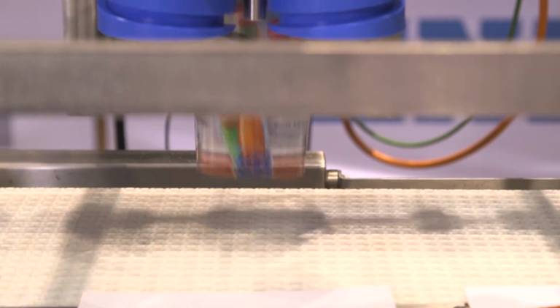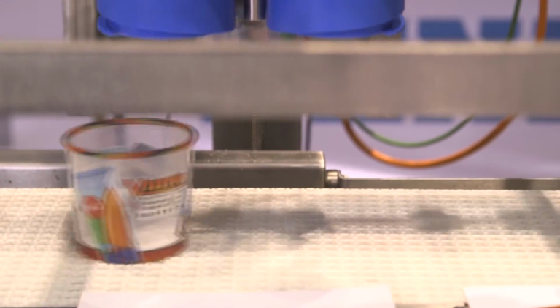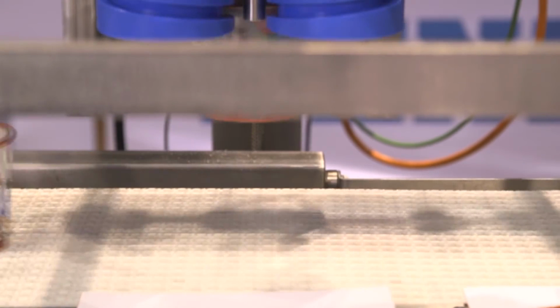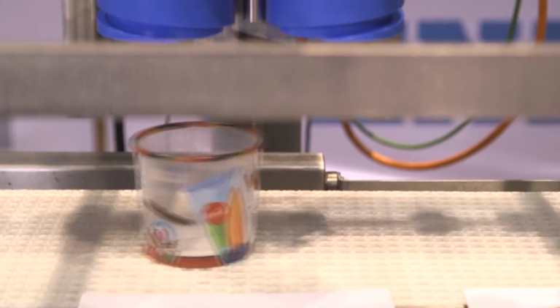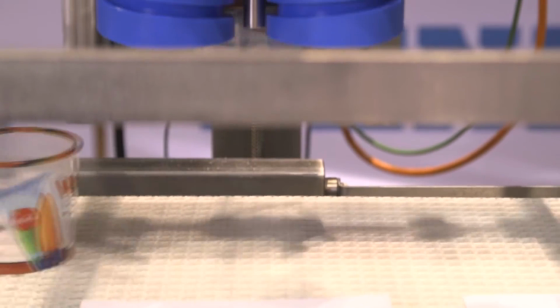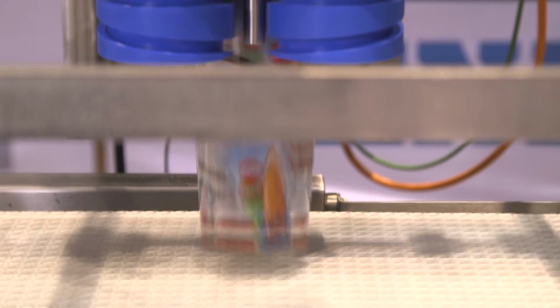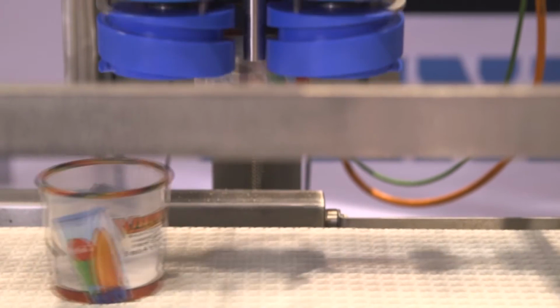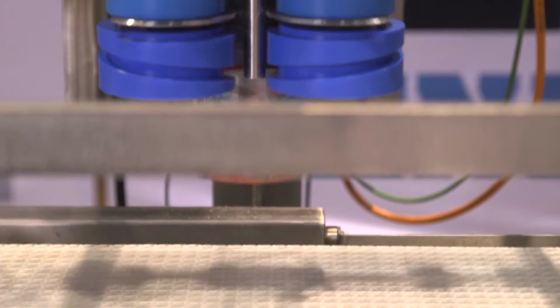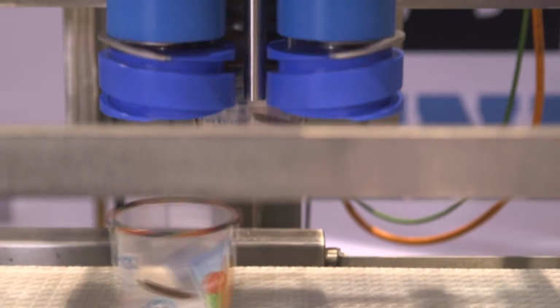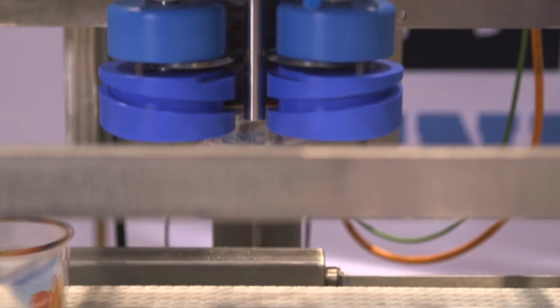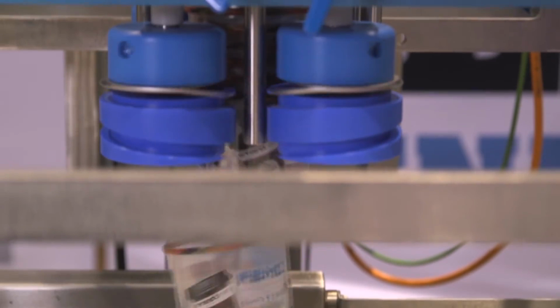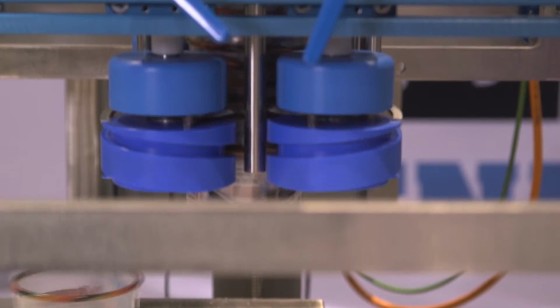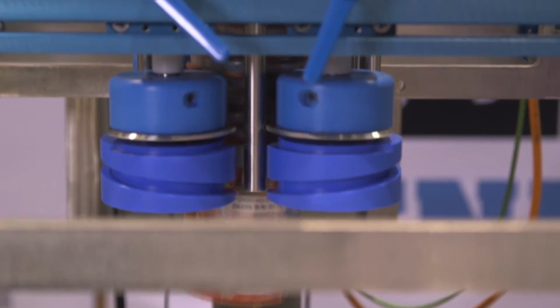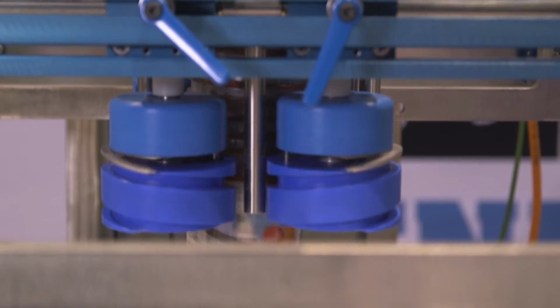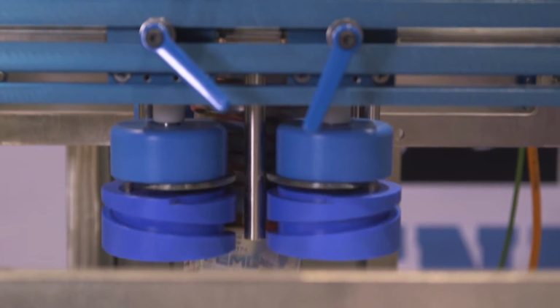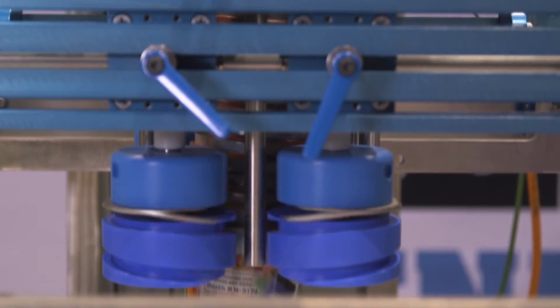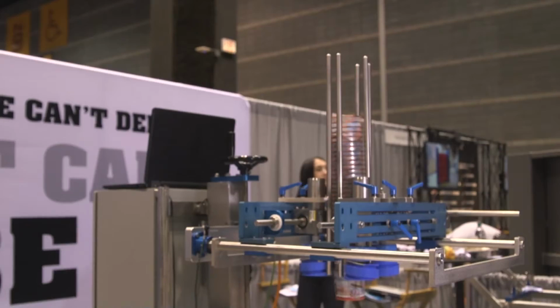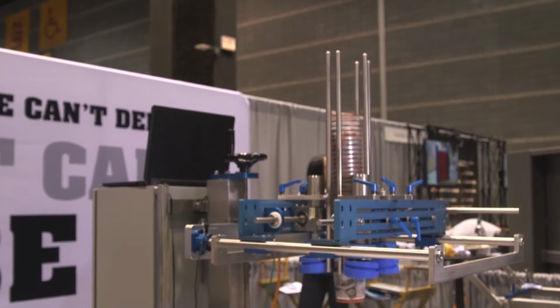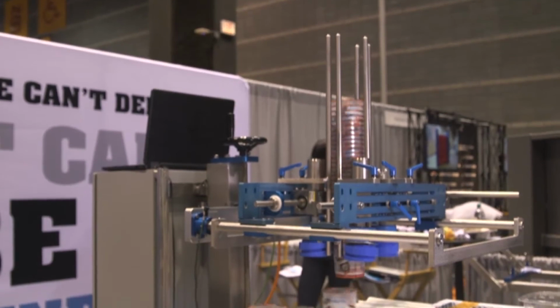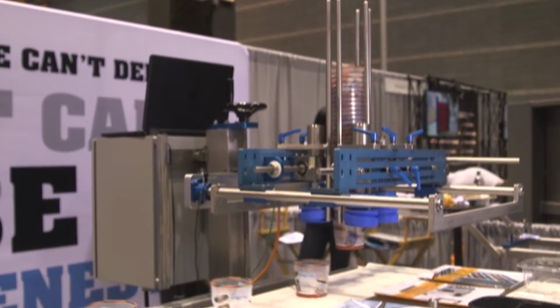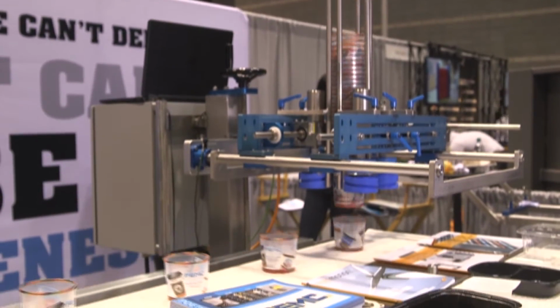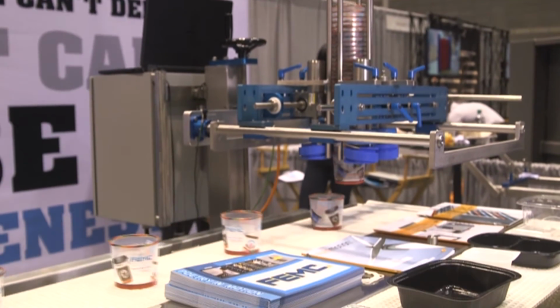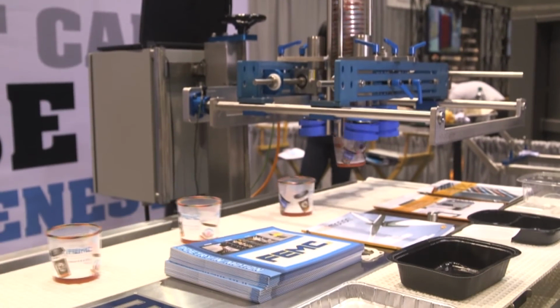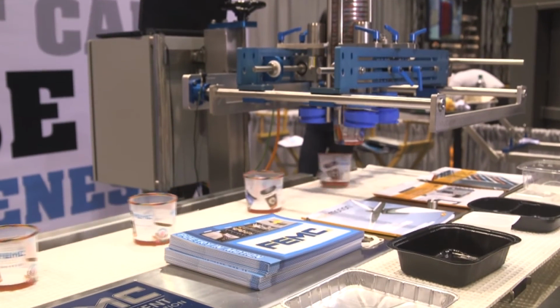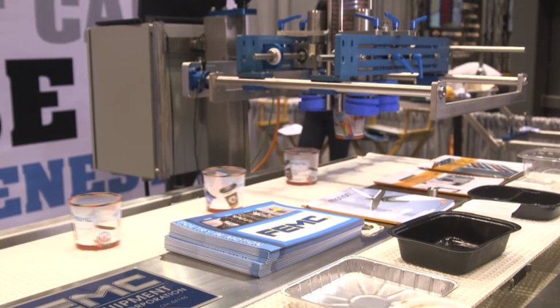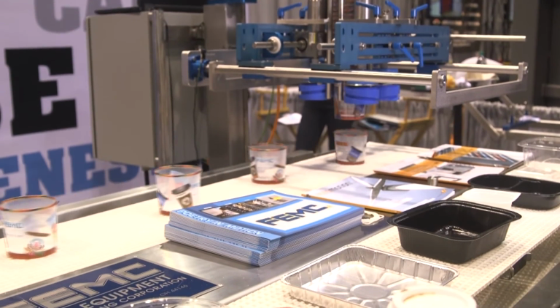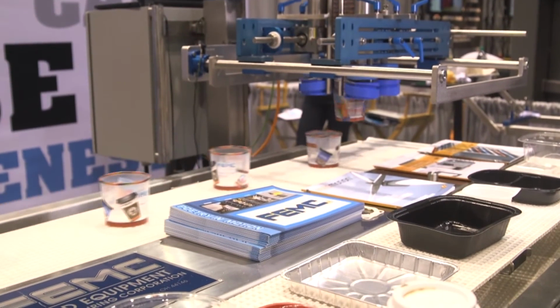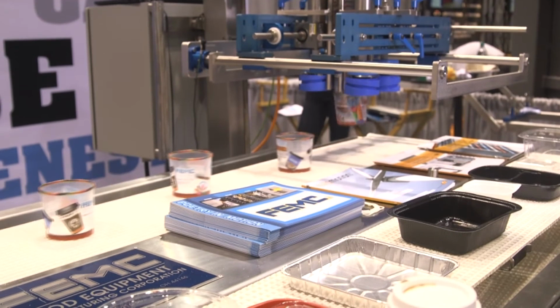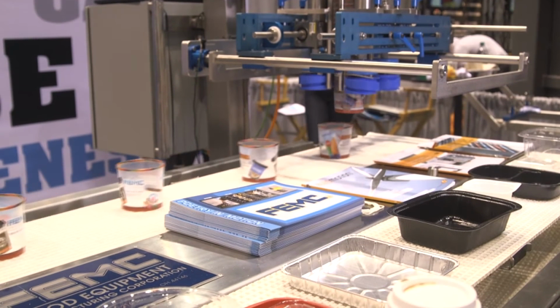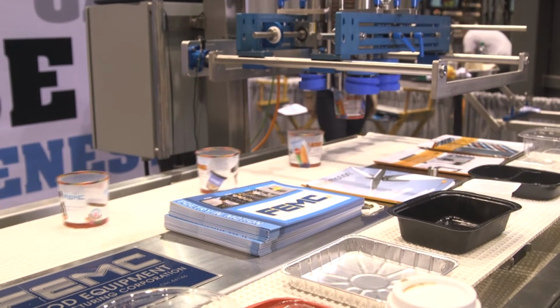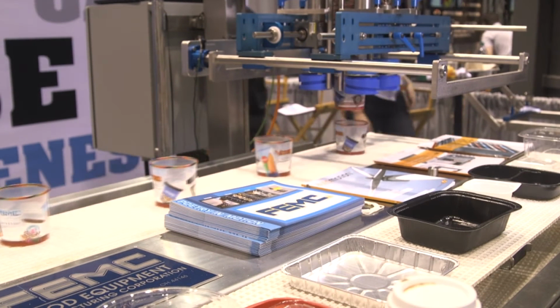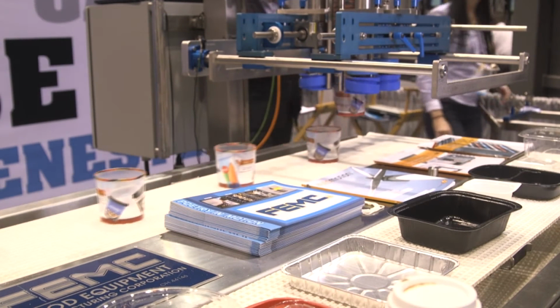What's nice about our denester is it can be adjusted. There are 29 different points of aperture and control, but we also simplify the changeover and design it for each customer and each container so that your changeover is as quick as possible.